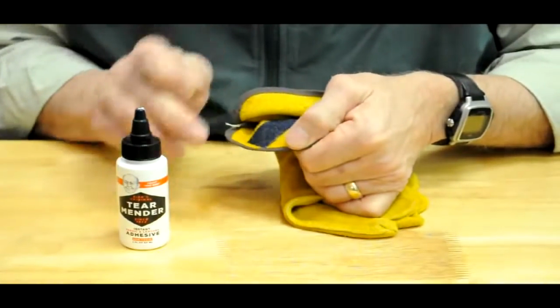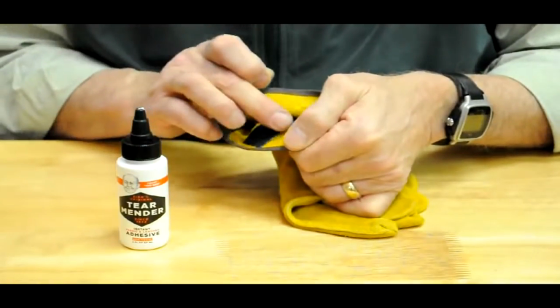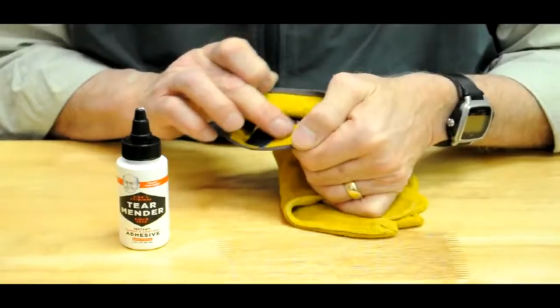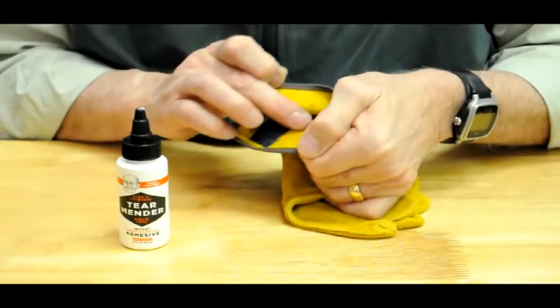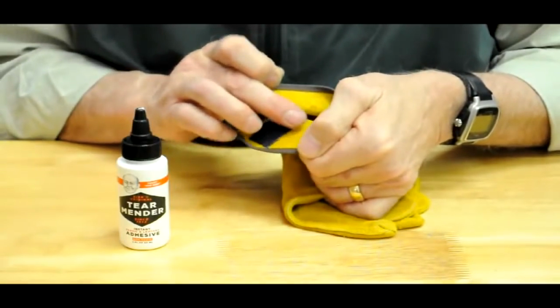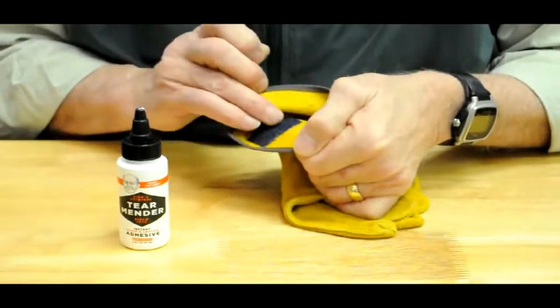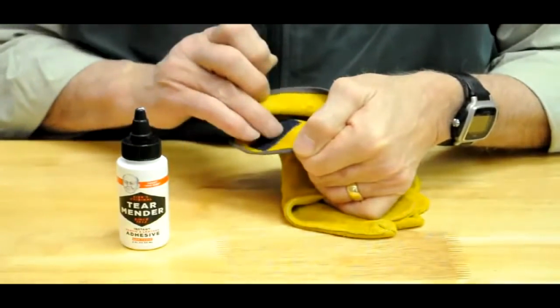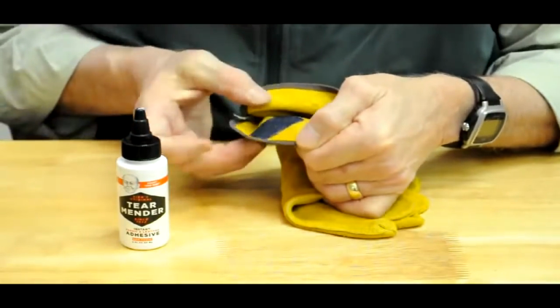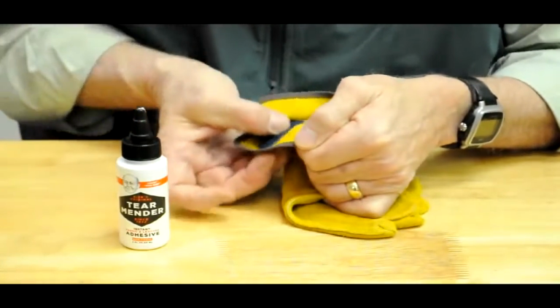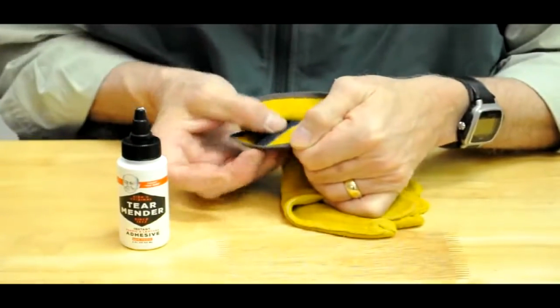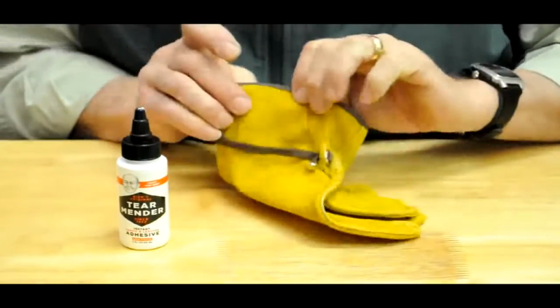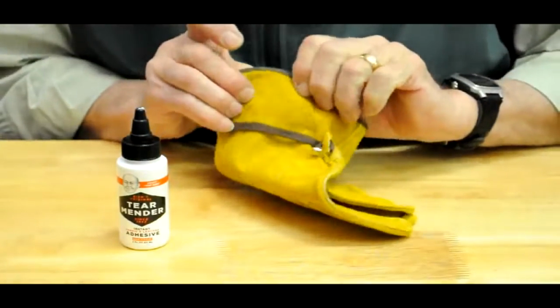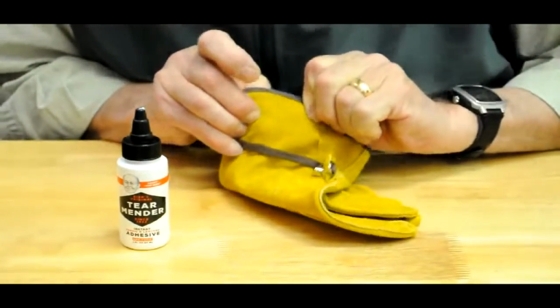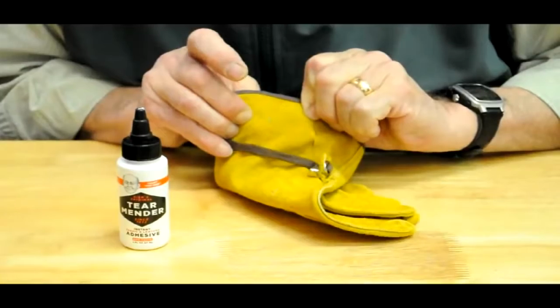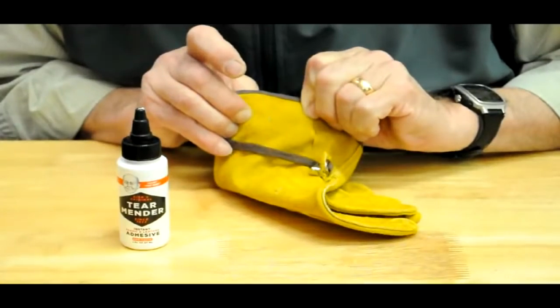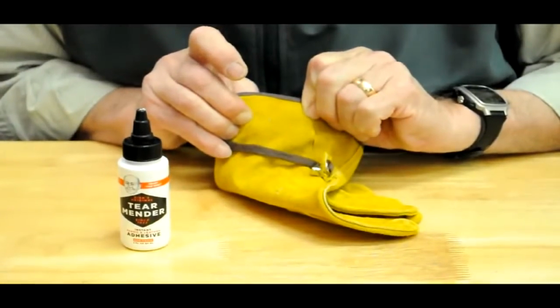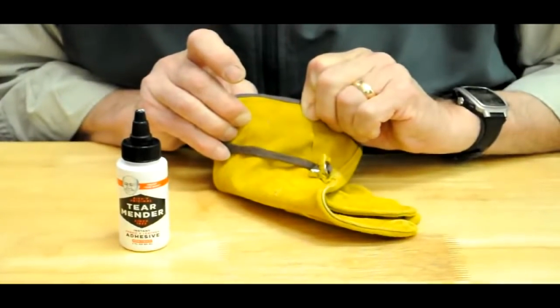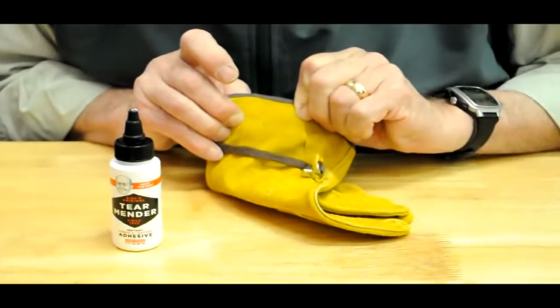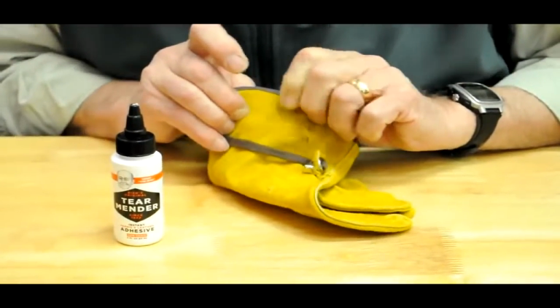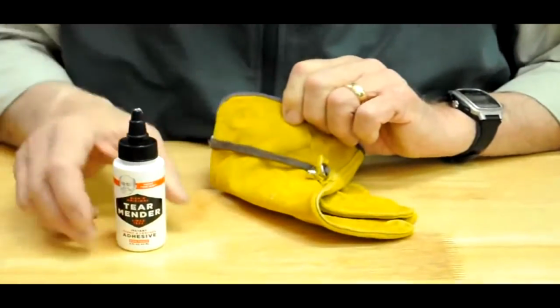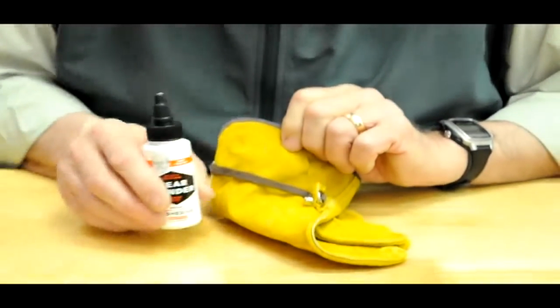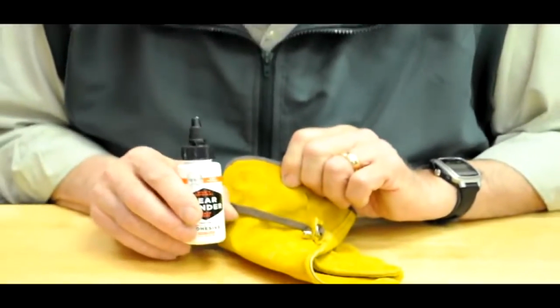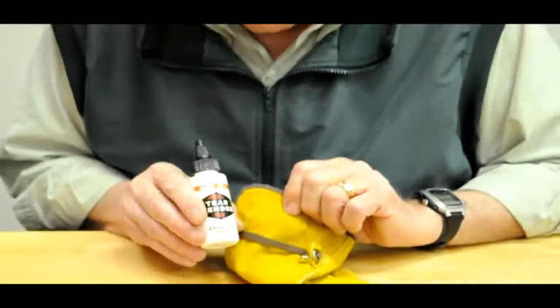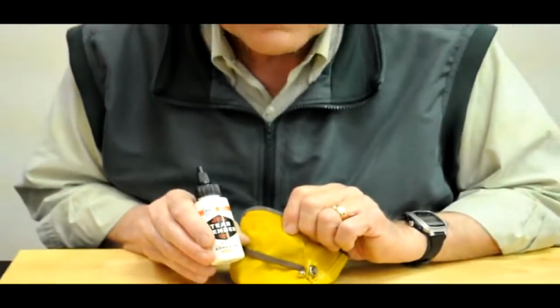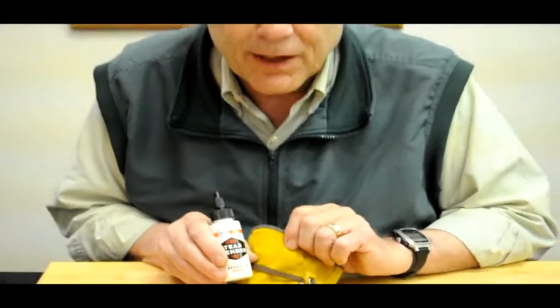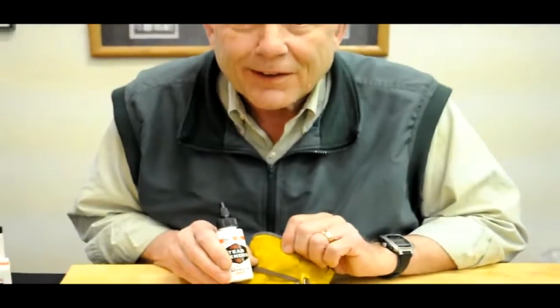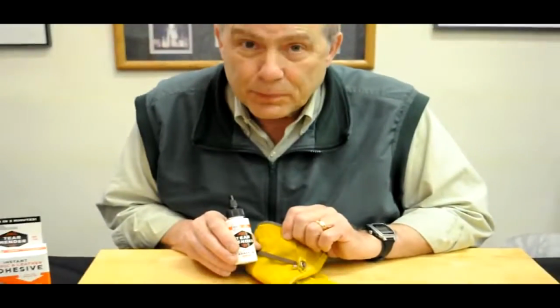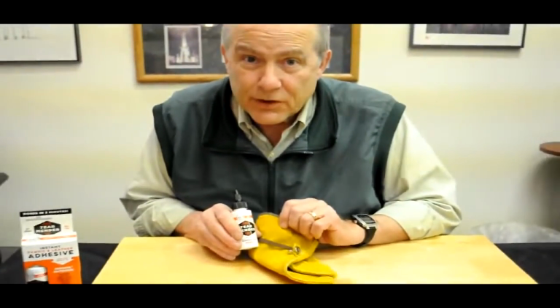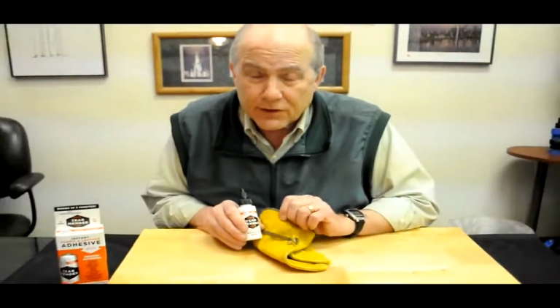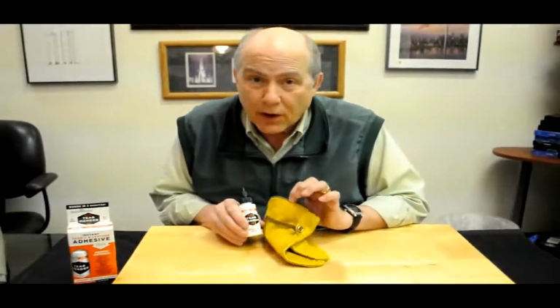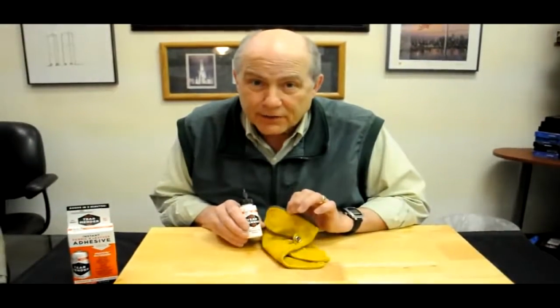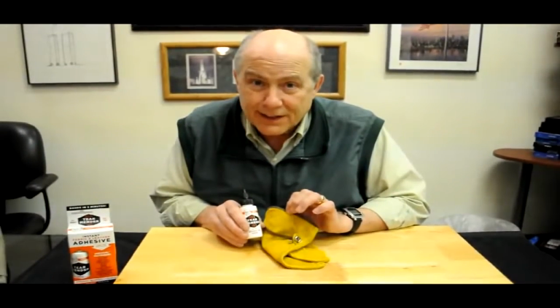Take your Tear Mender, put some on the back of the glove, put some on a patch, press it together, and you've got that permanent repair that'll stand up to the wear and tear of everyday work. Tear Mender — Bish's Original answer for all these everyday needs.